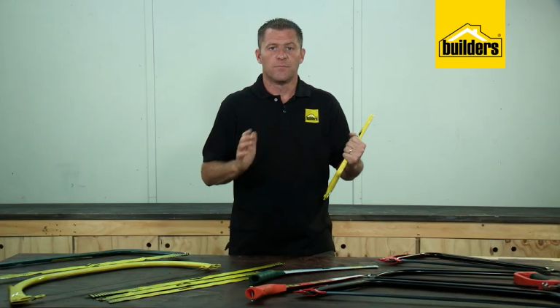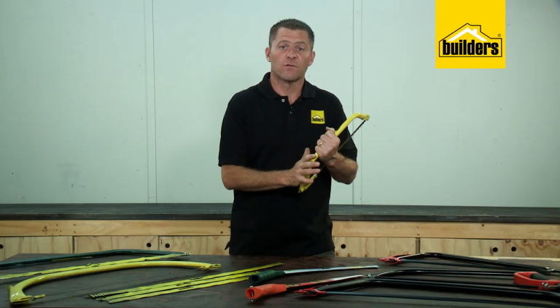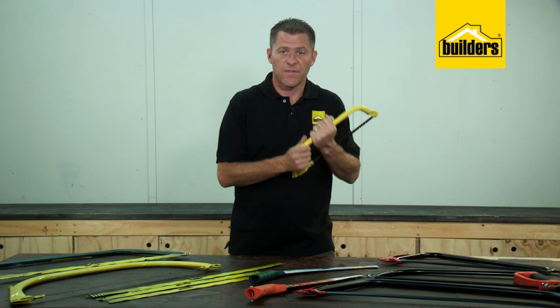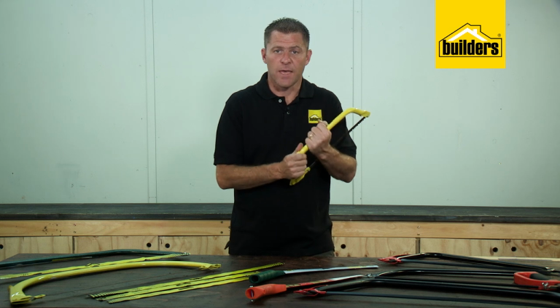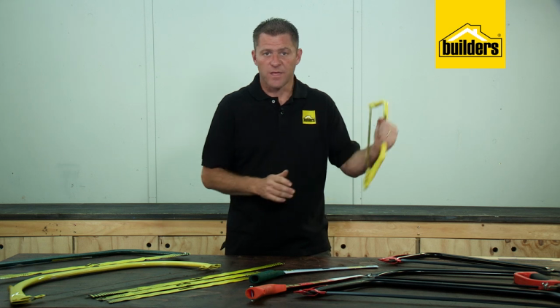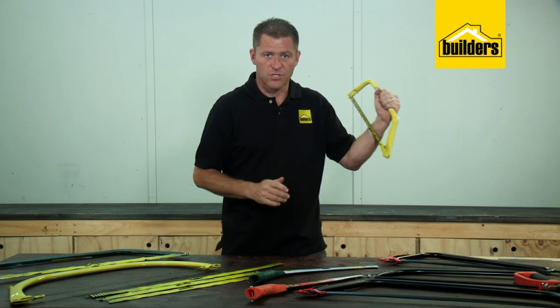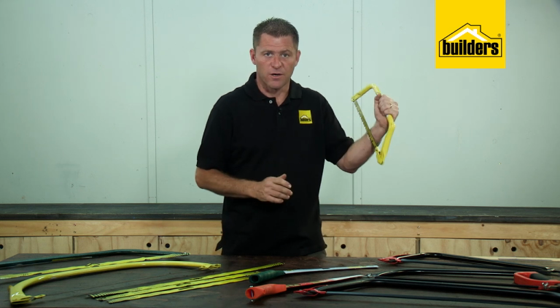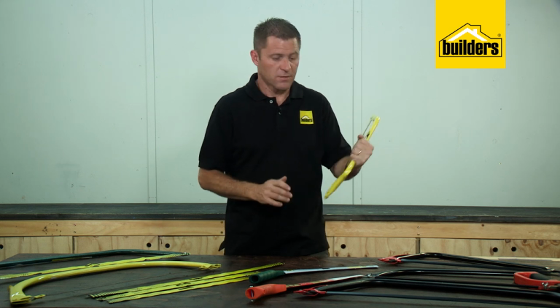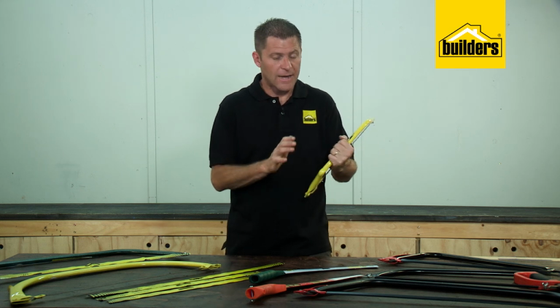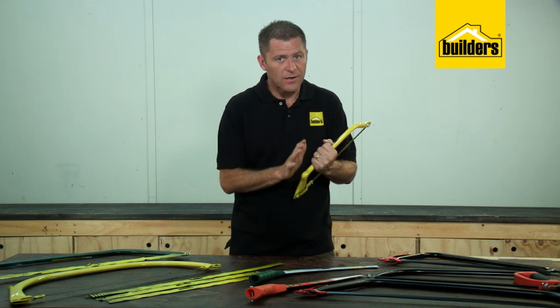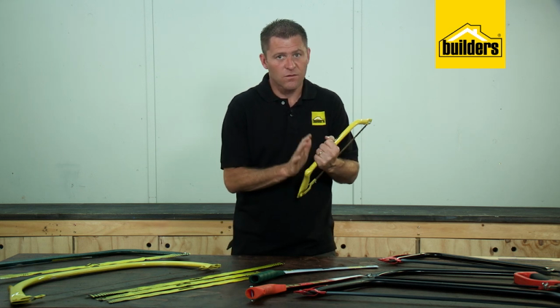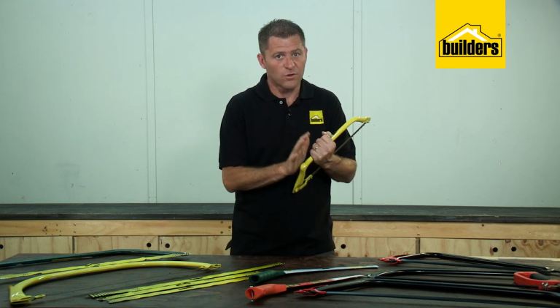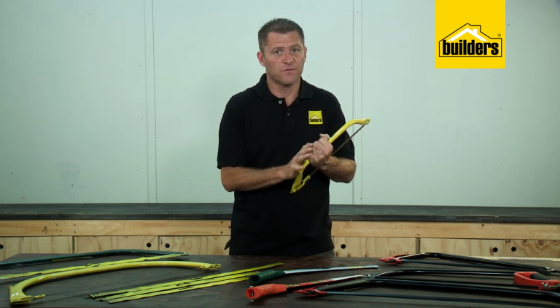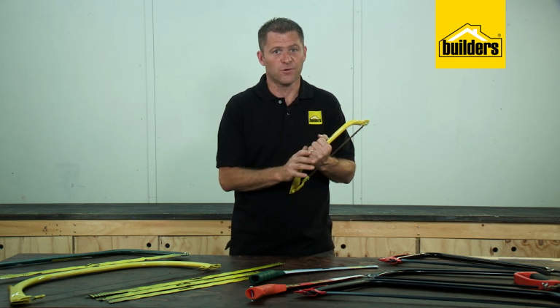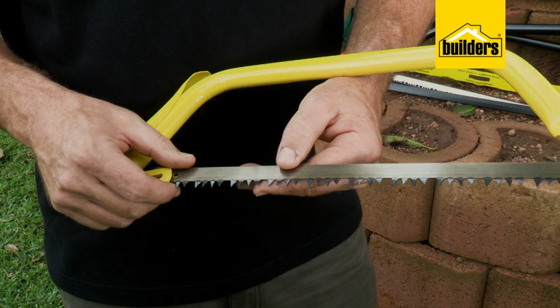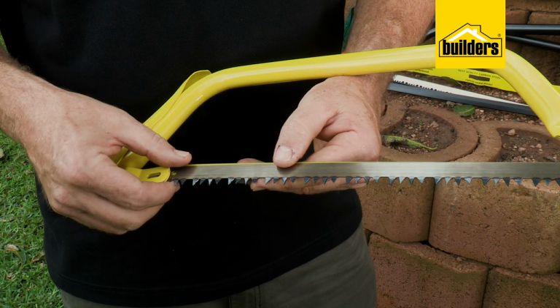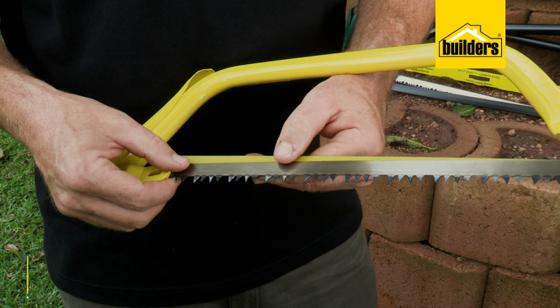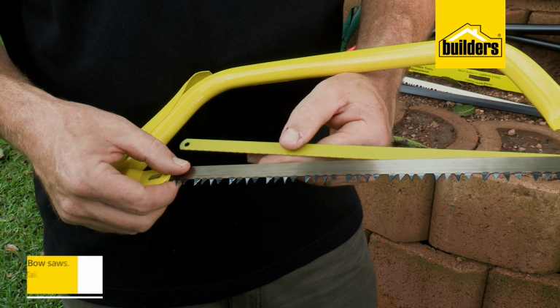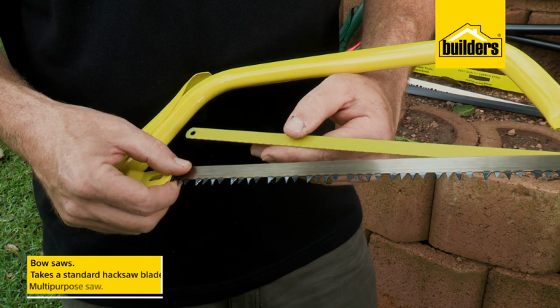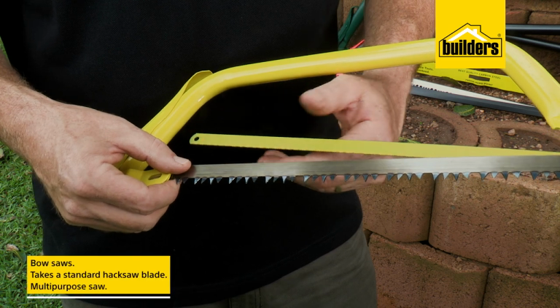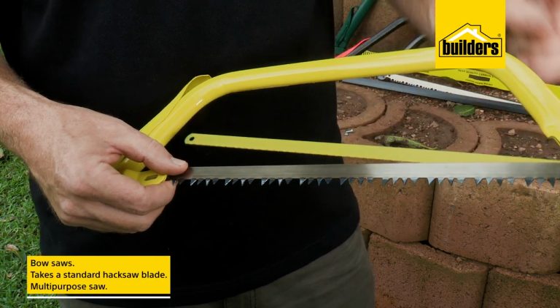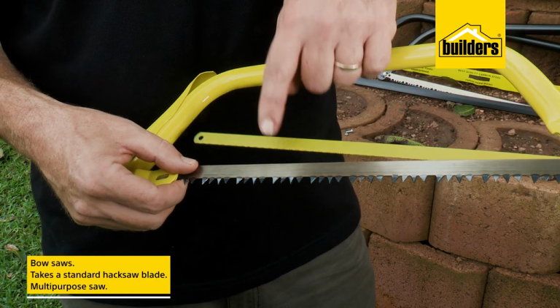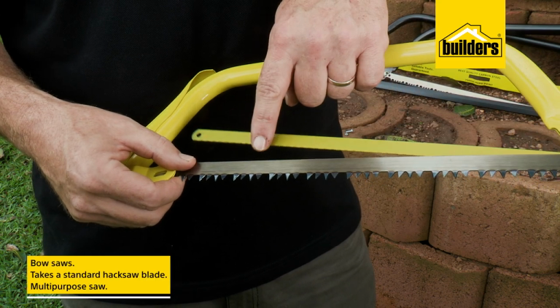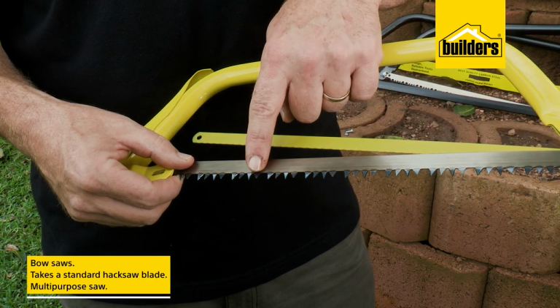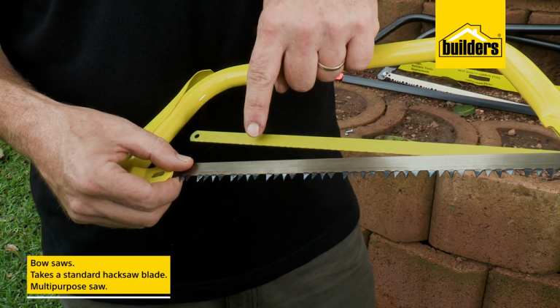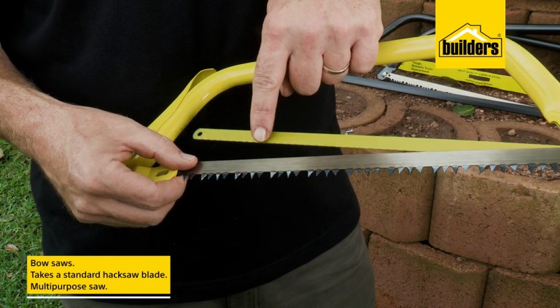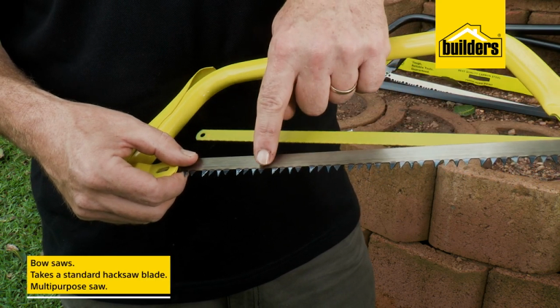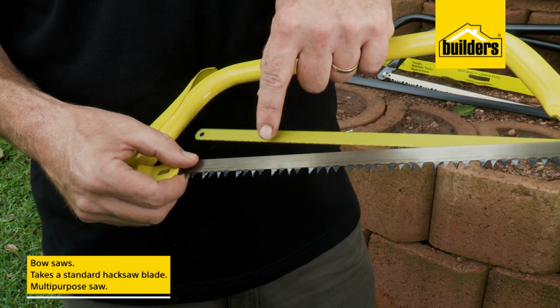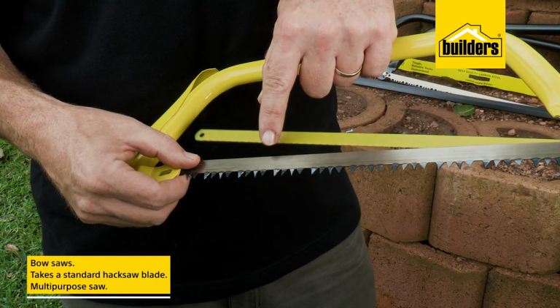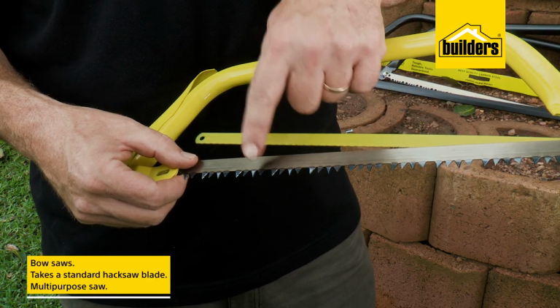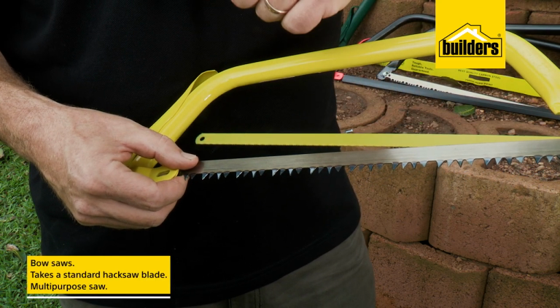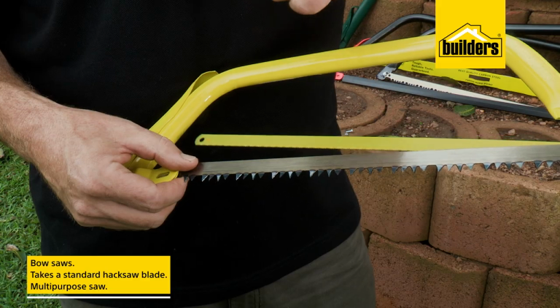Bow saws get their name from the archer's bow. Now don't let this small saw fool you — have a look here. It also takes a standard hex saw blade. Suddenly I have a multi-purpose saw.